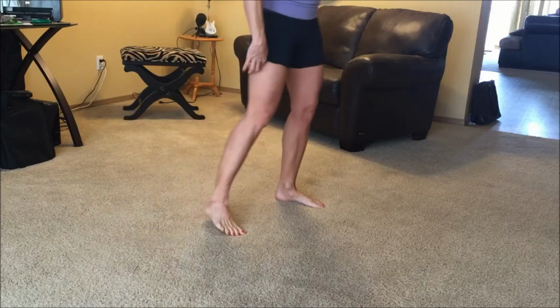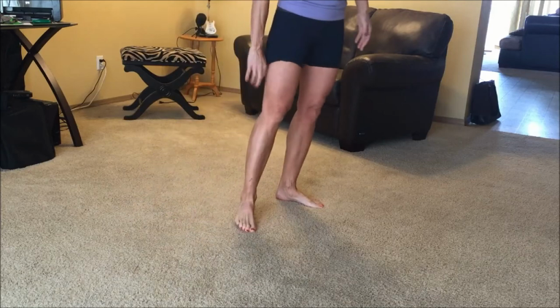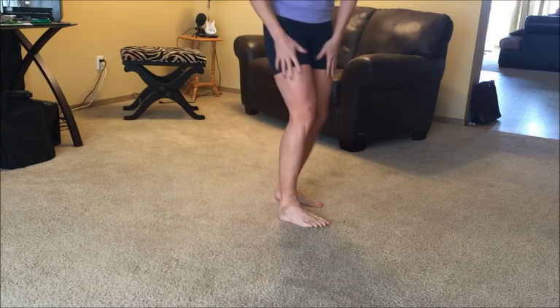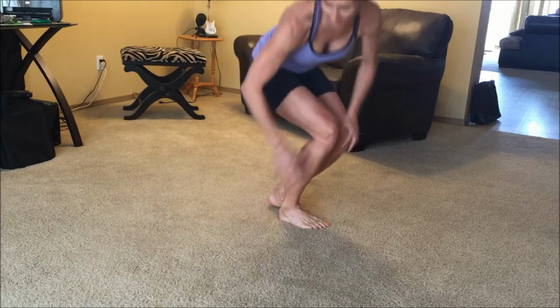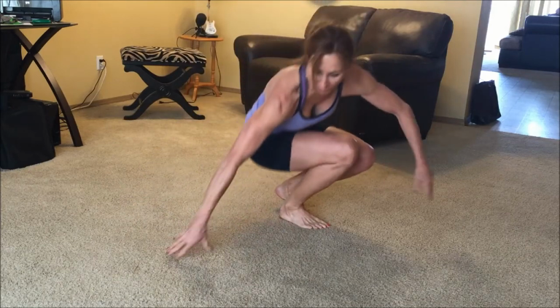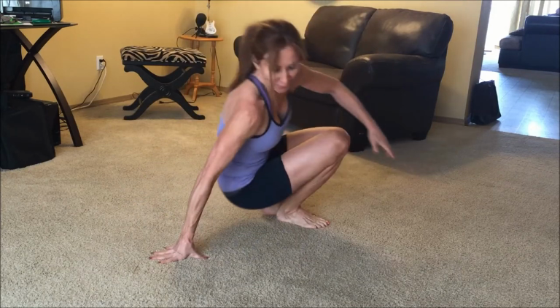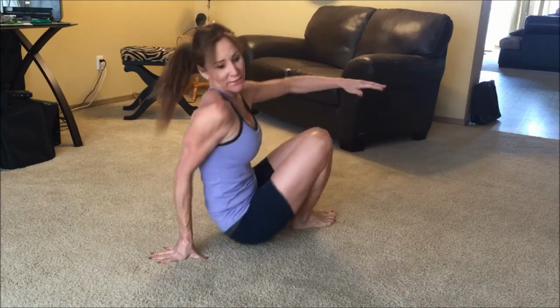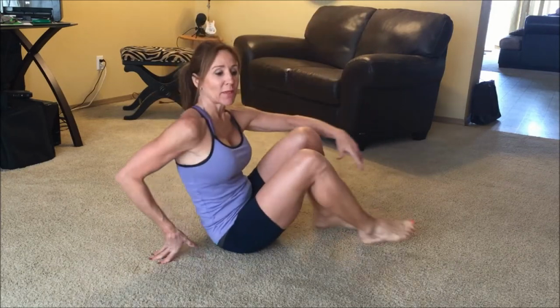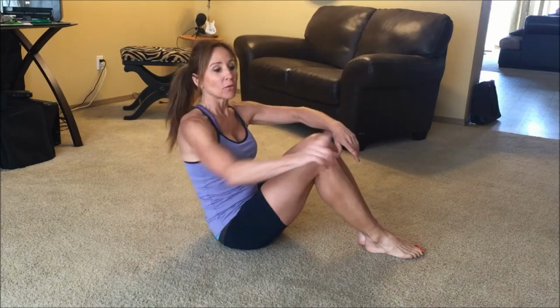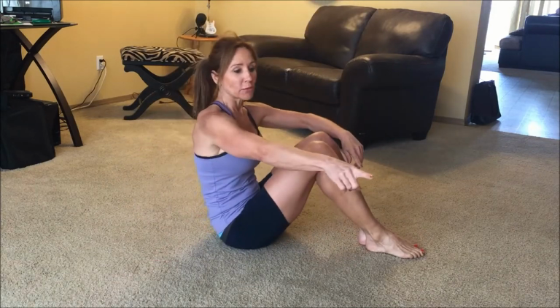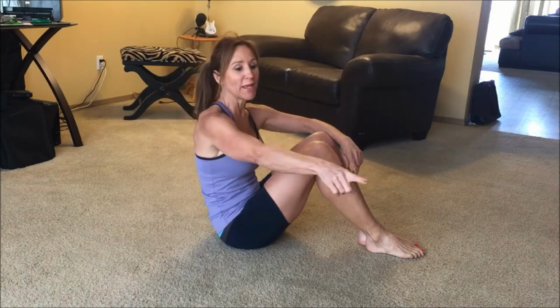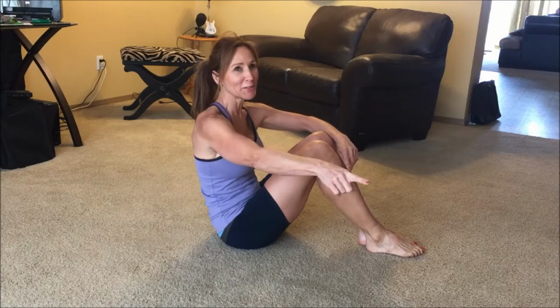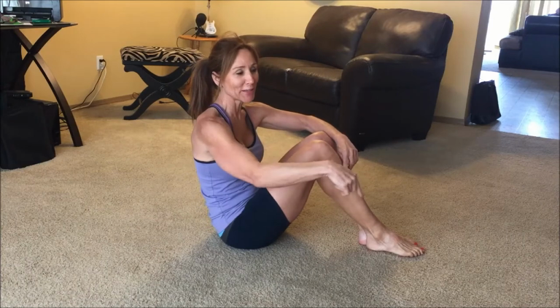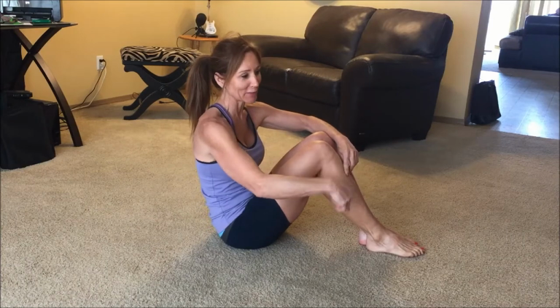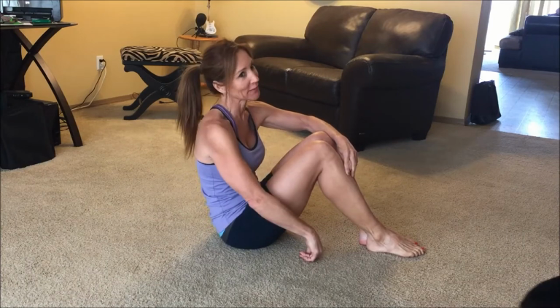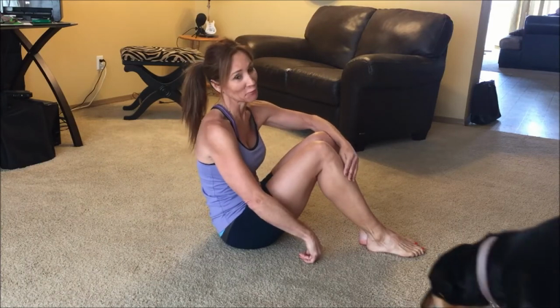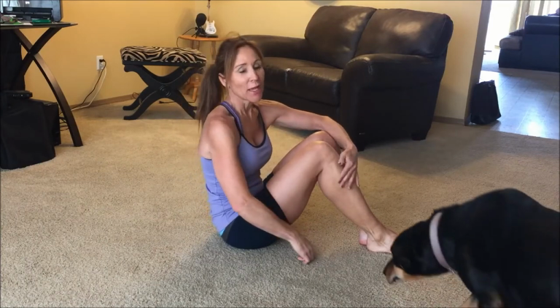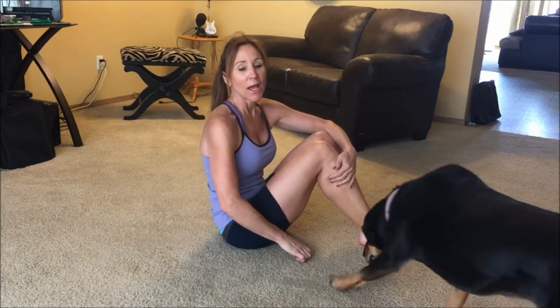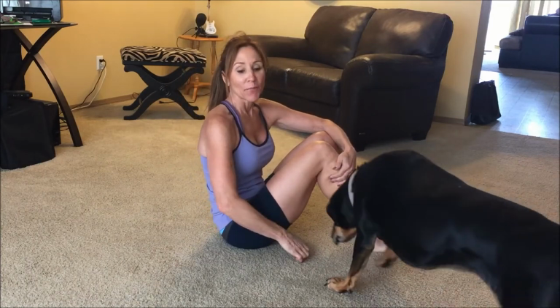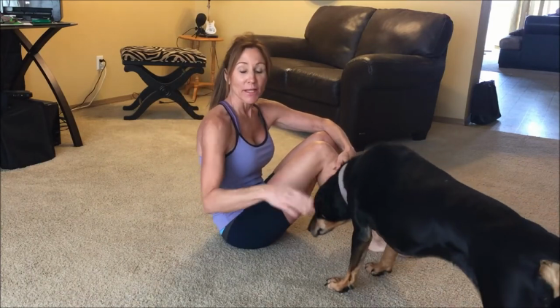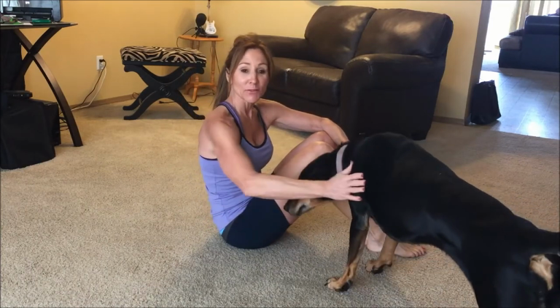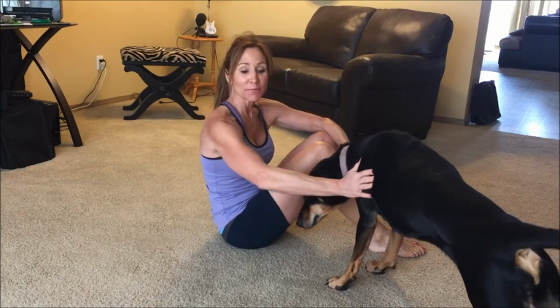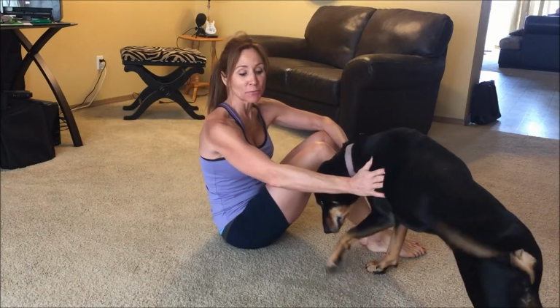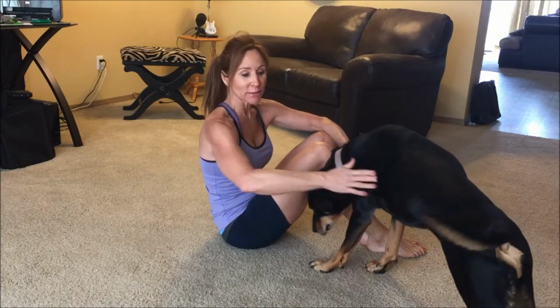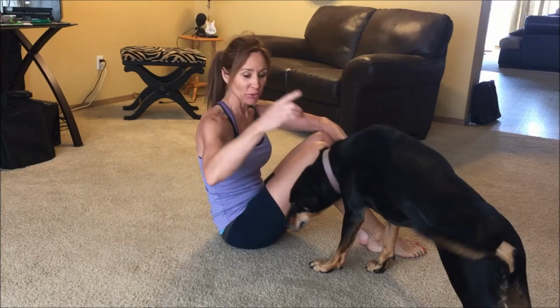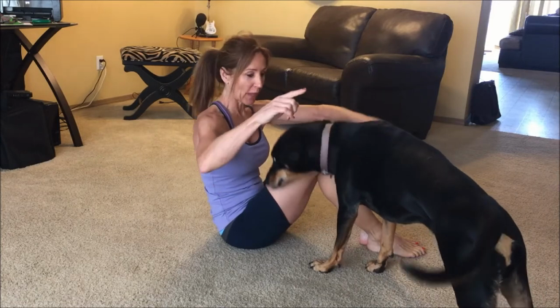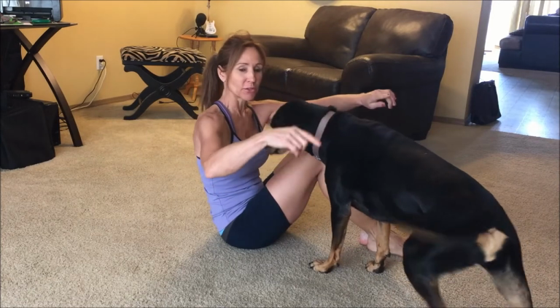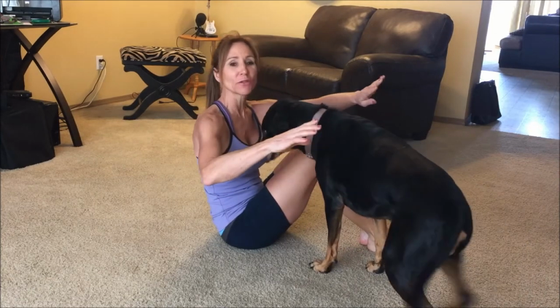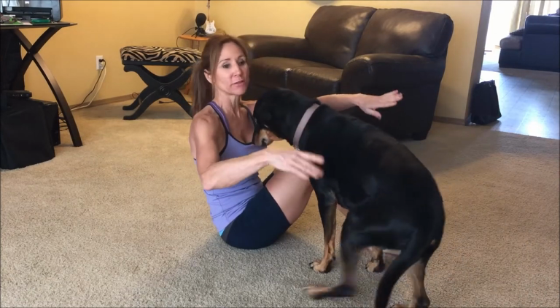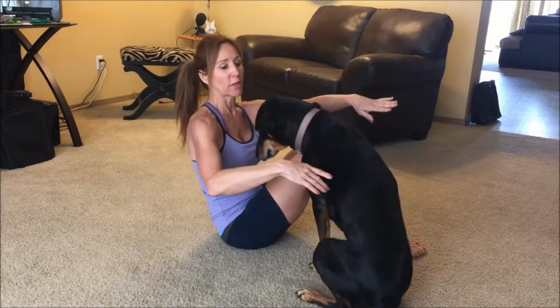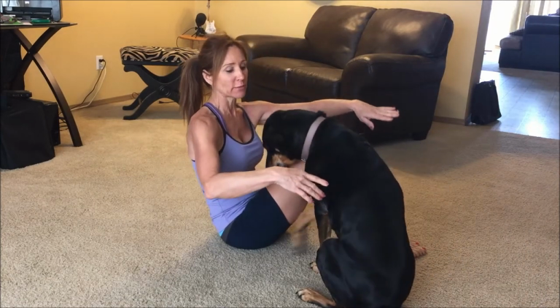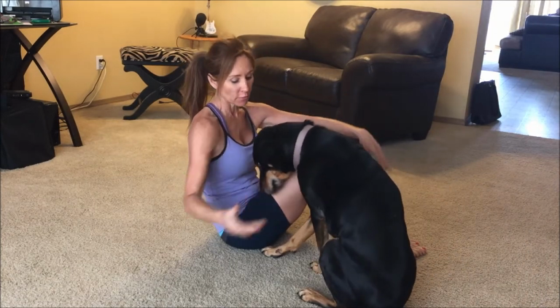The next thing I want to show you is something — Crystal, you said she likes to exercise too. It's an exercise my gymnastic teacher had us do years and years ago when I was in school.